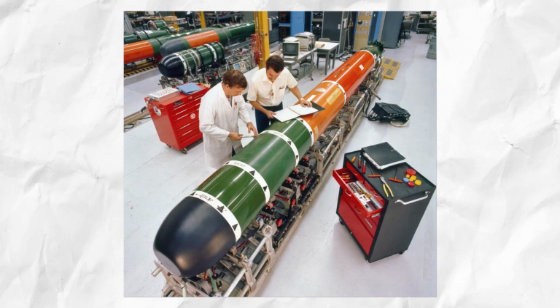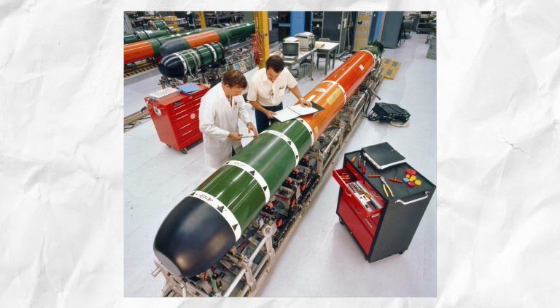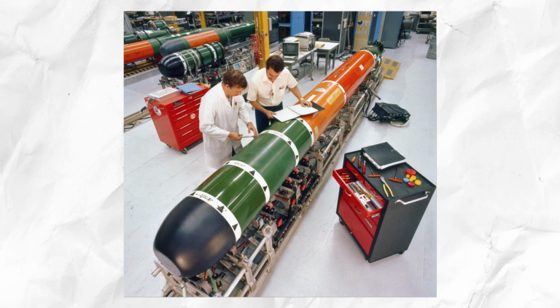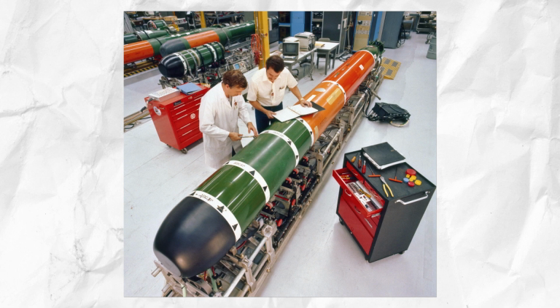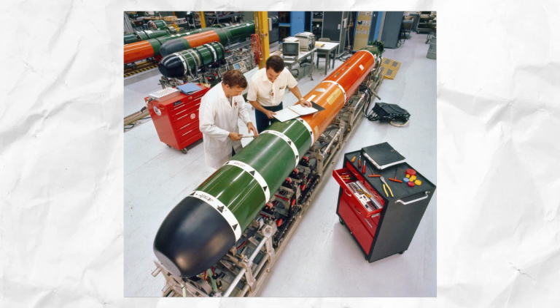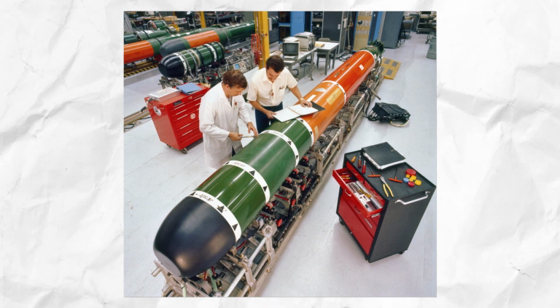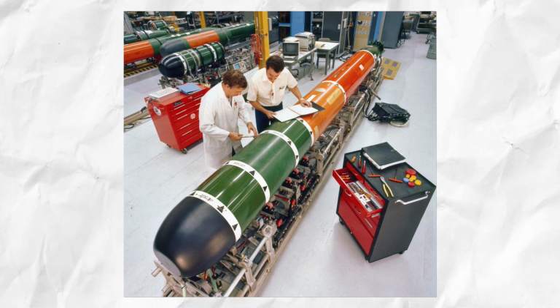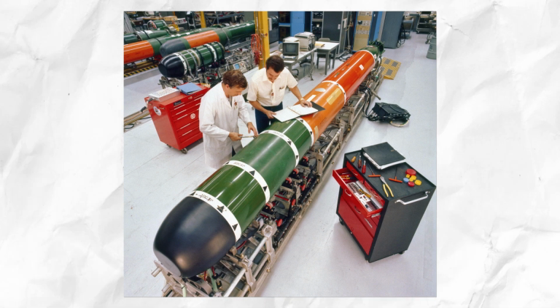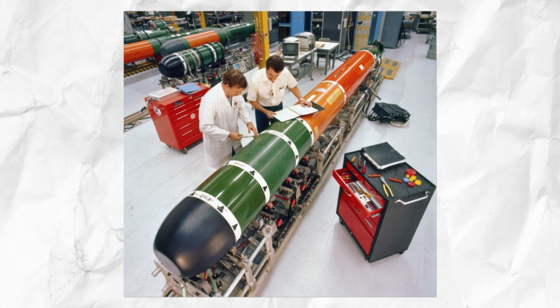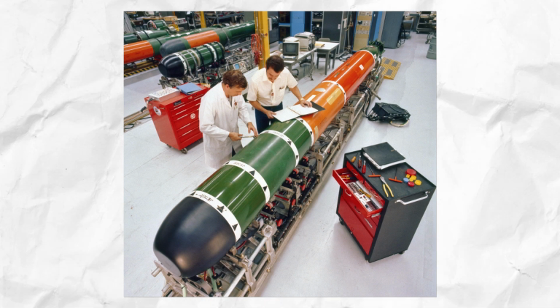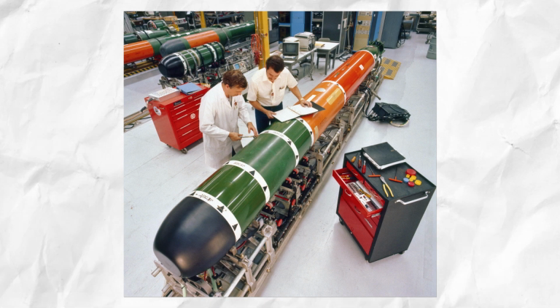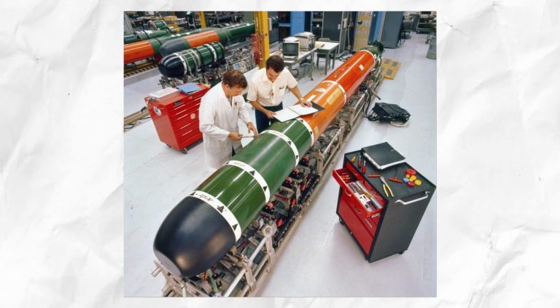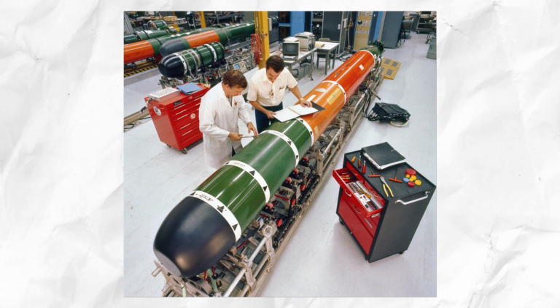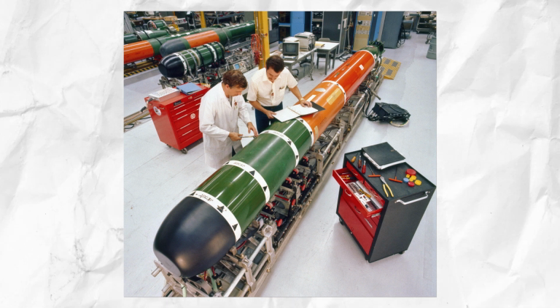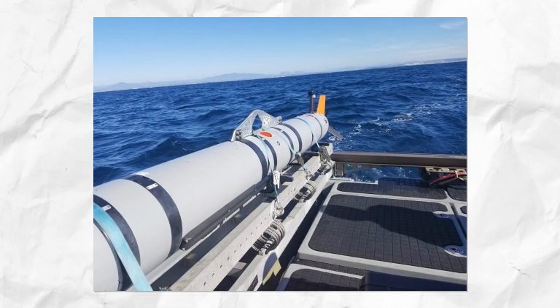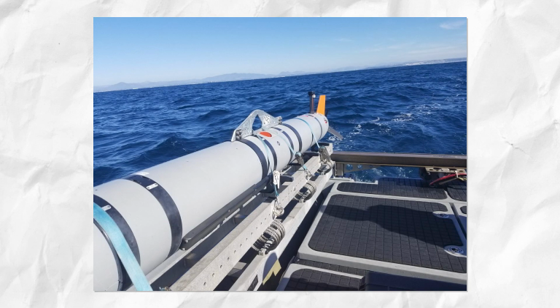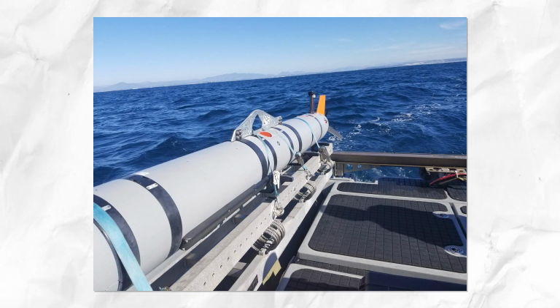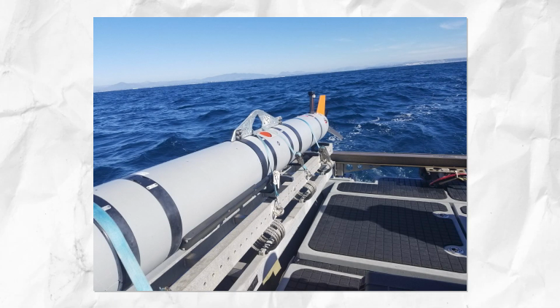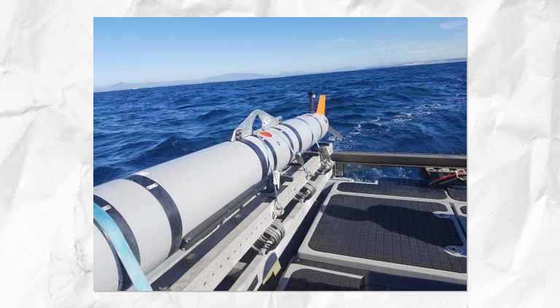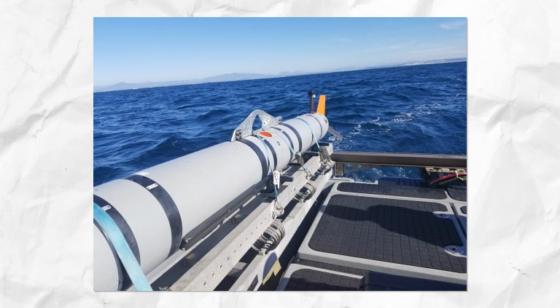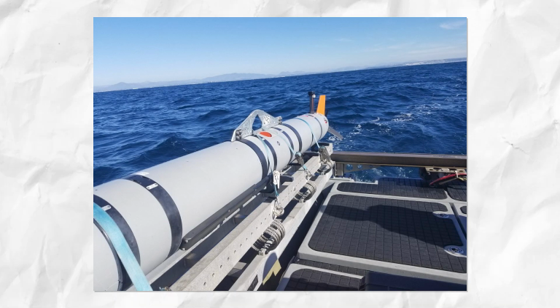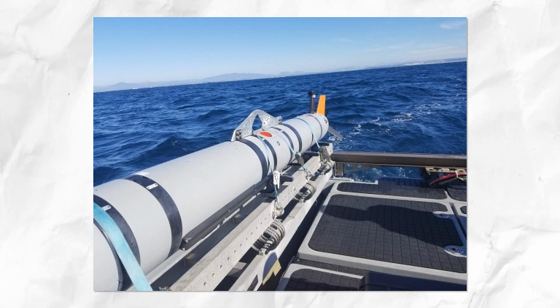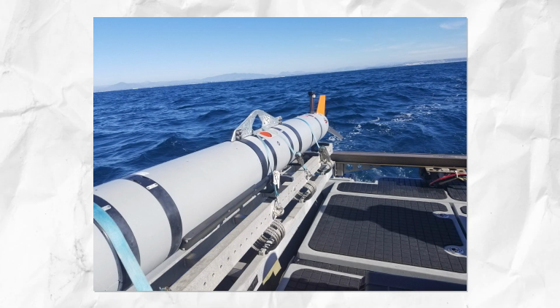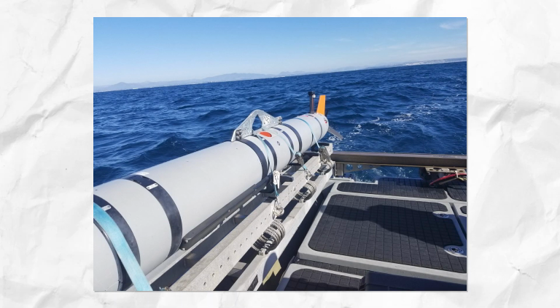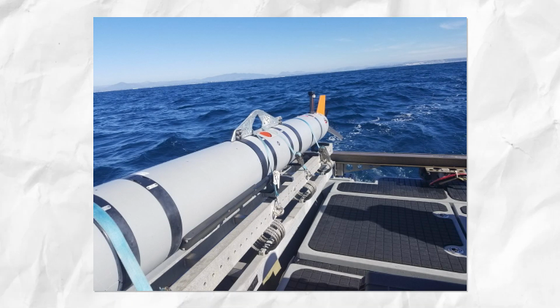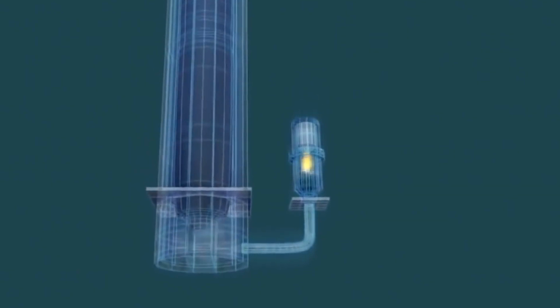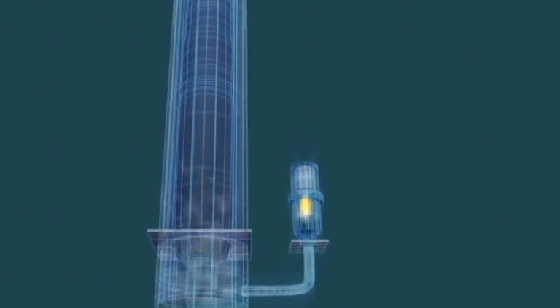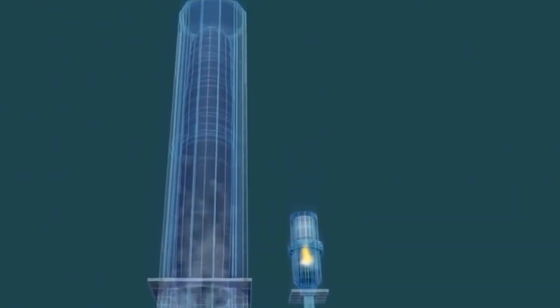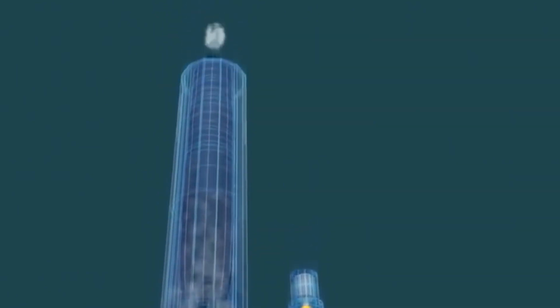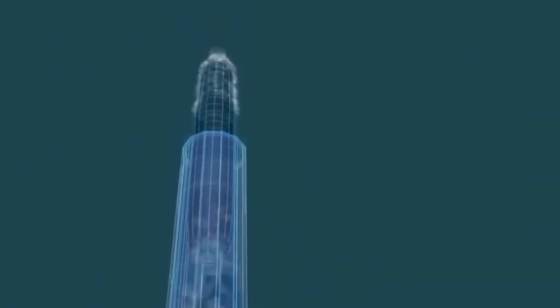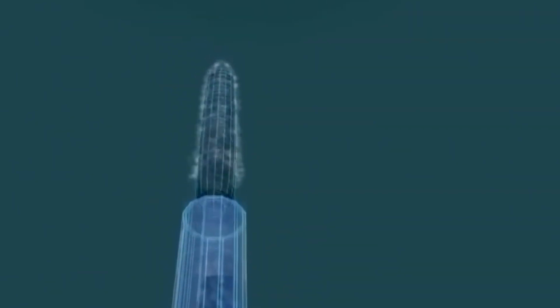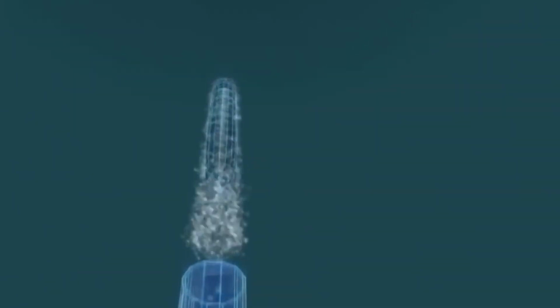The Mark 48 torpedo fire control was performed by the Mark 118 Mod 2 system, while the missile fire control system was the Mark 98.